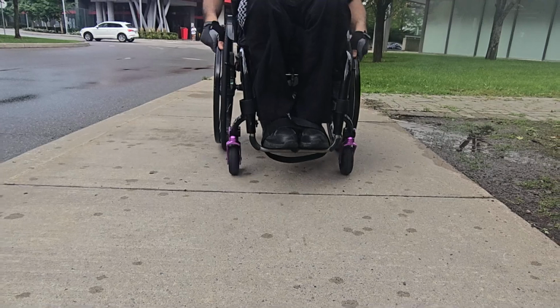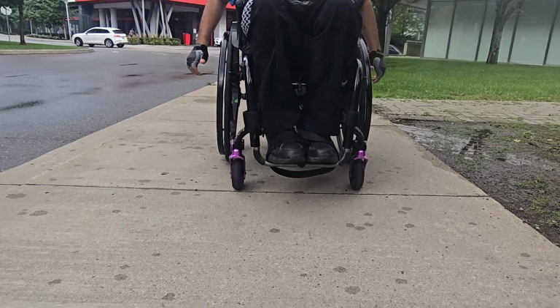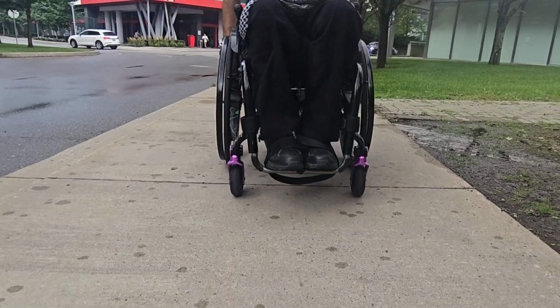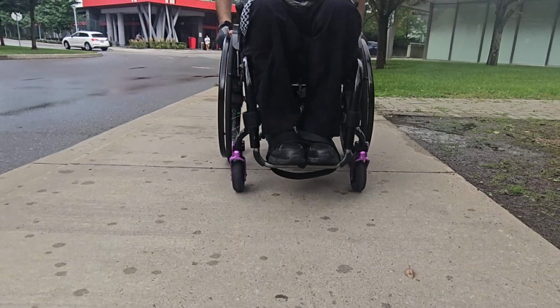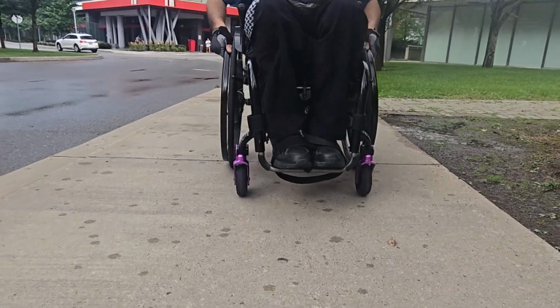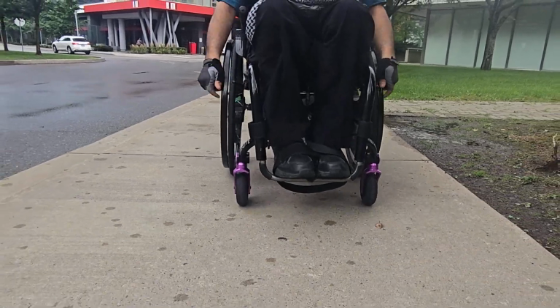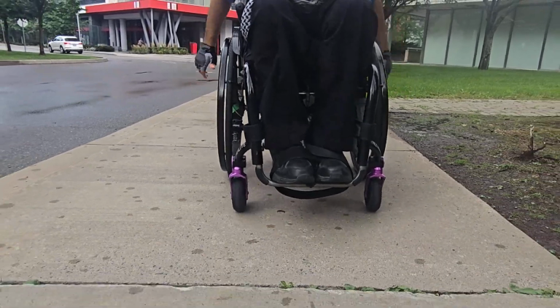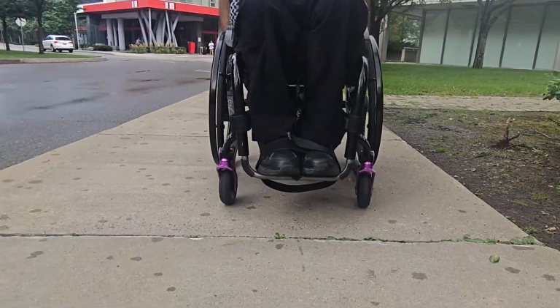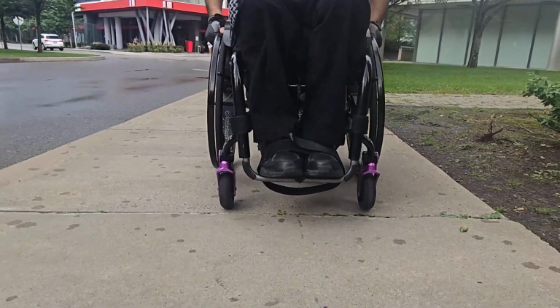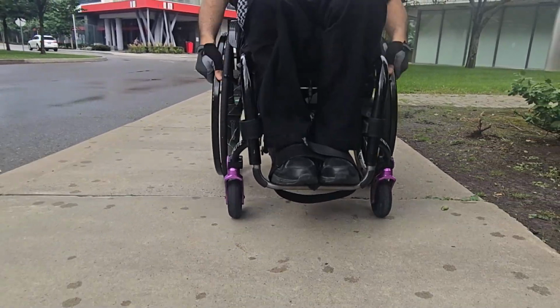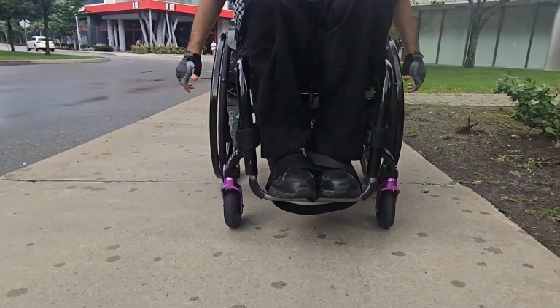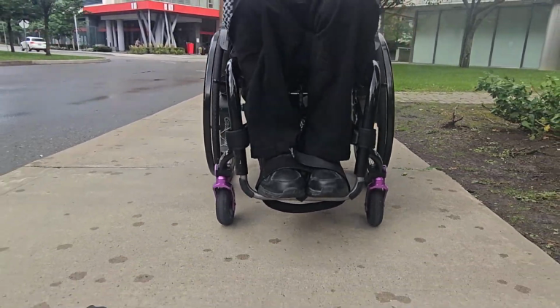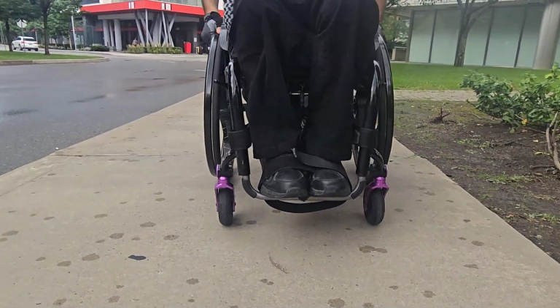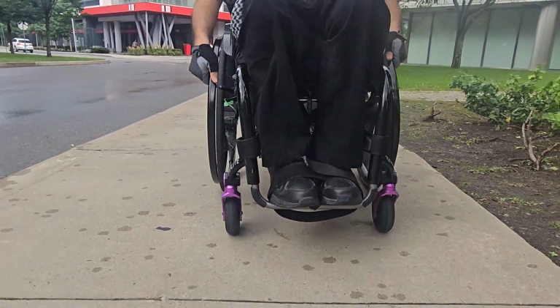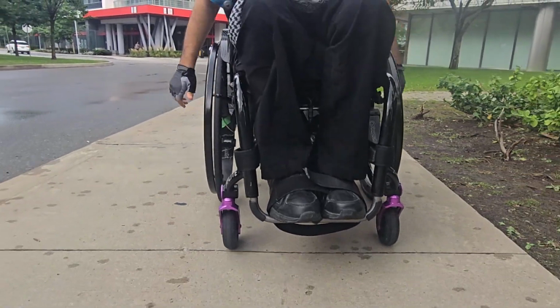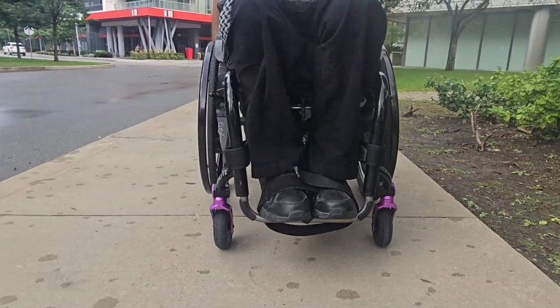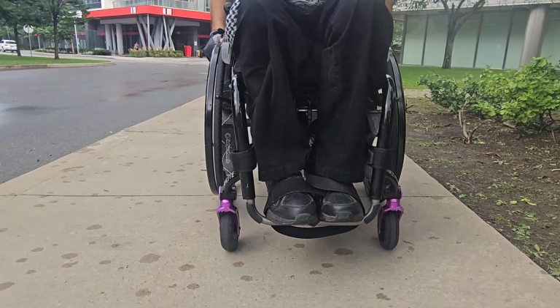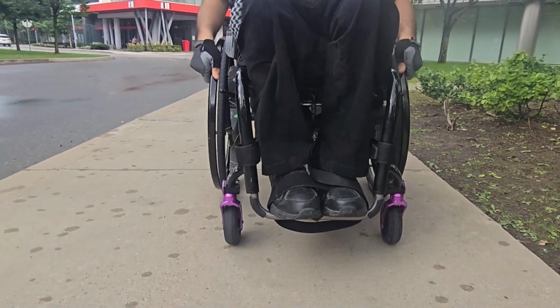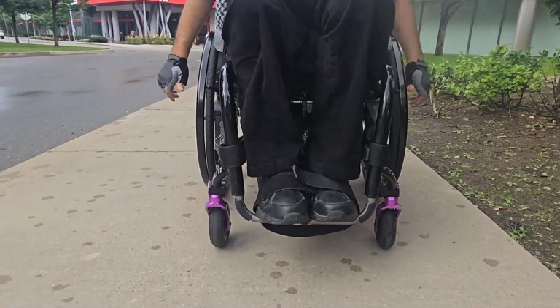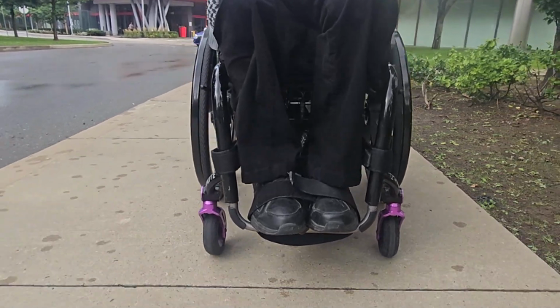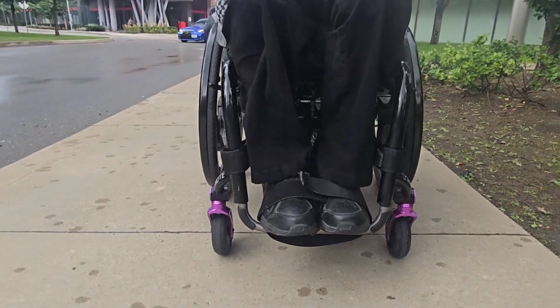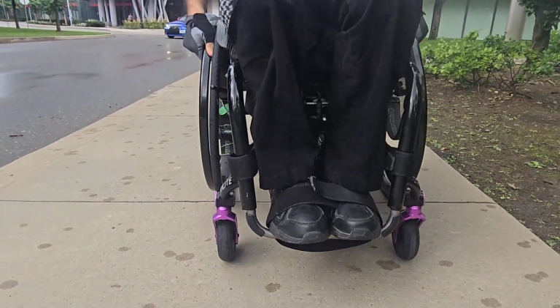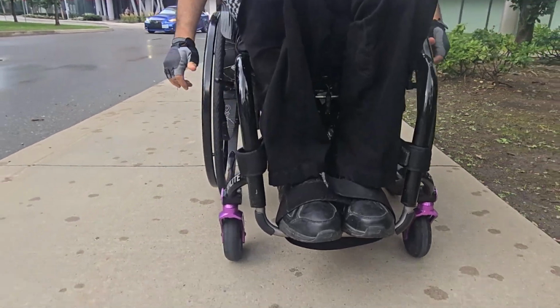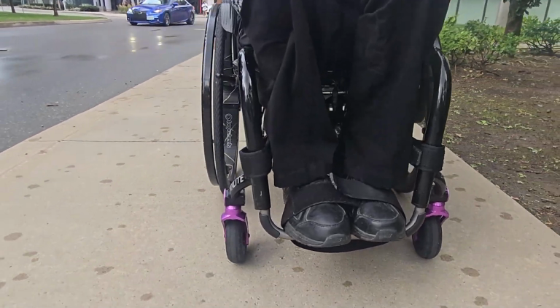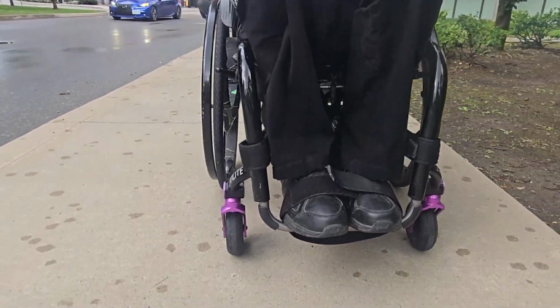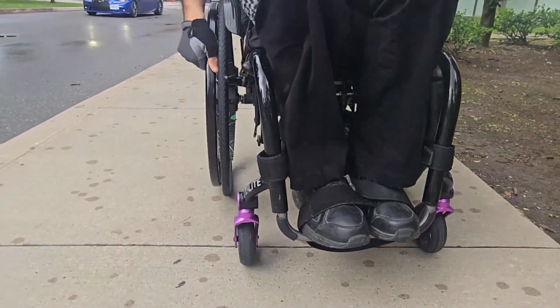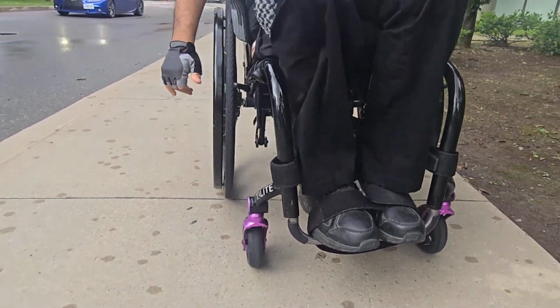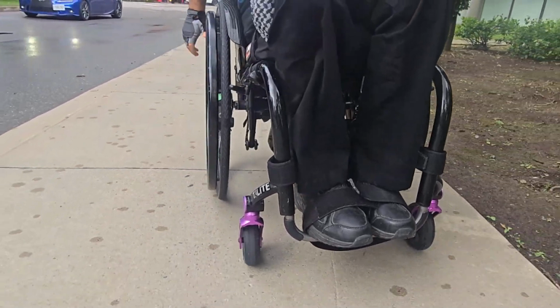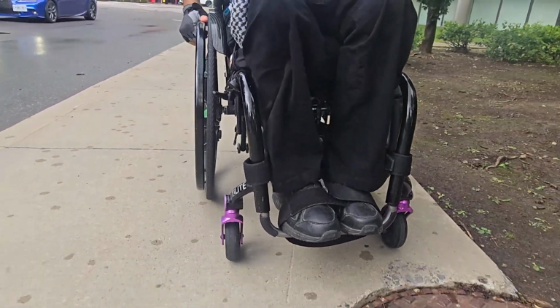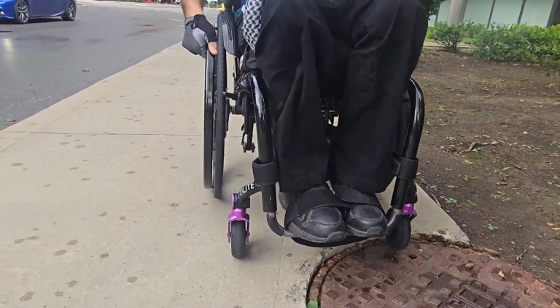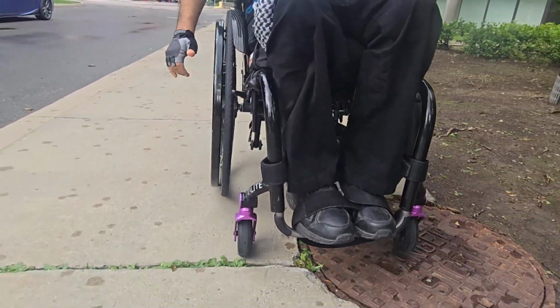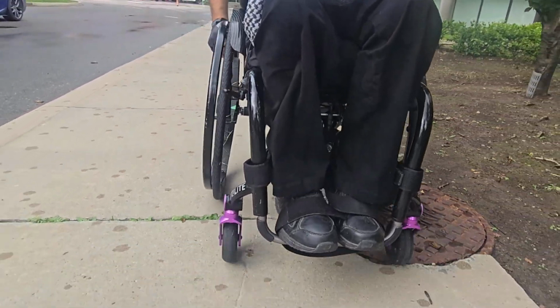Today I want to talk about my wheels. I have two sets of wheels. The first set are very lightweight wheels that are excellent for when I transfer into a vehicle and have to take apart my chair.